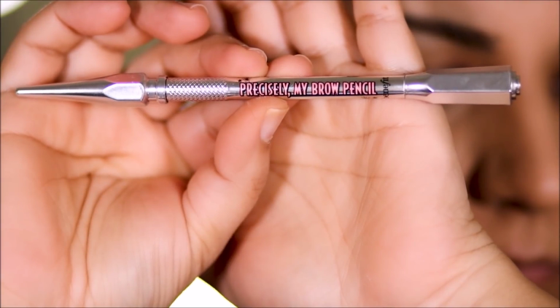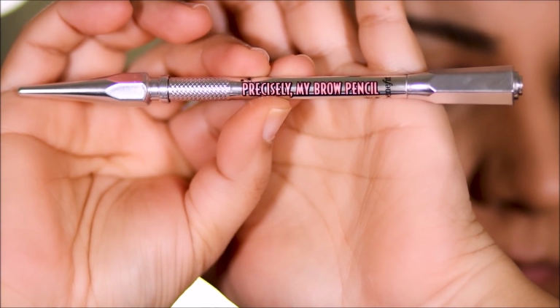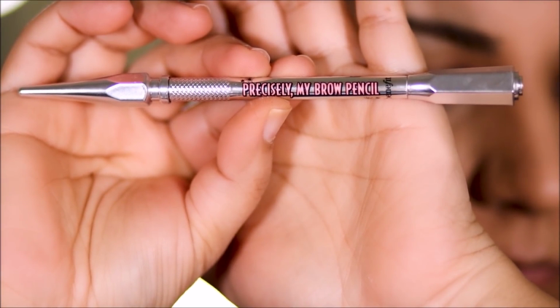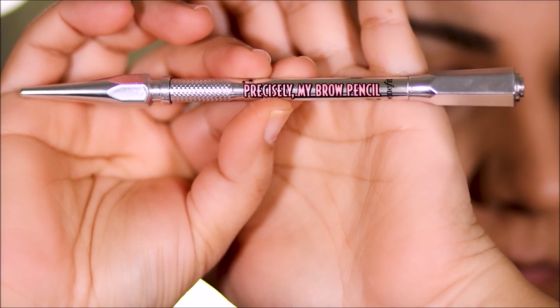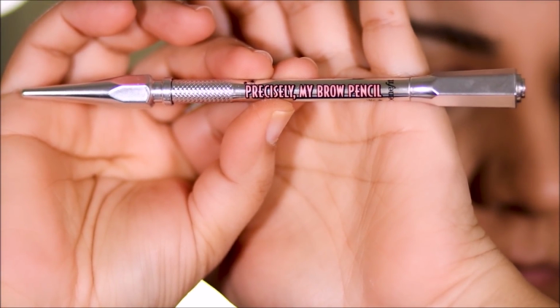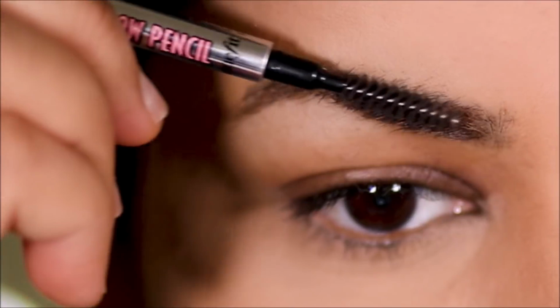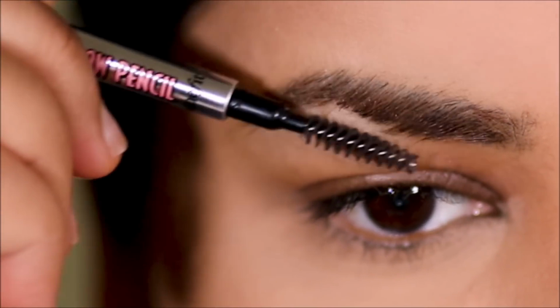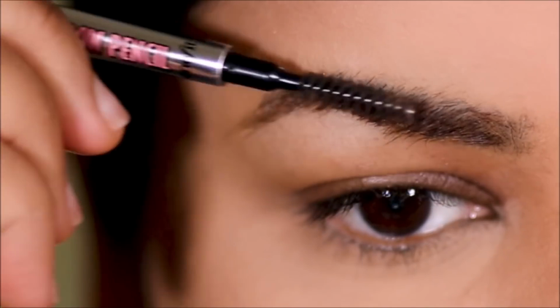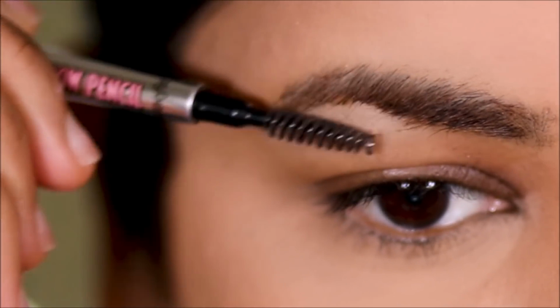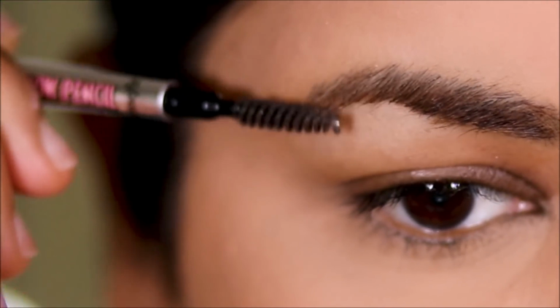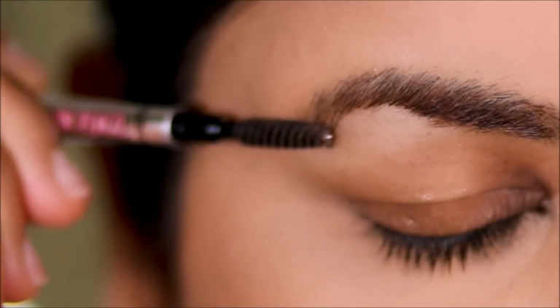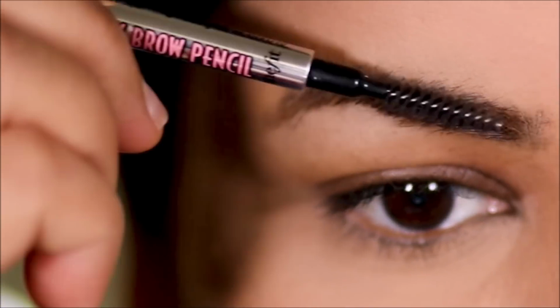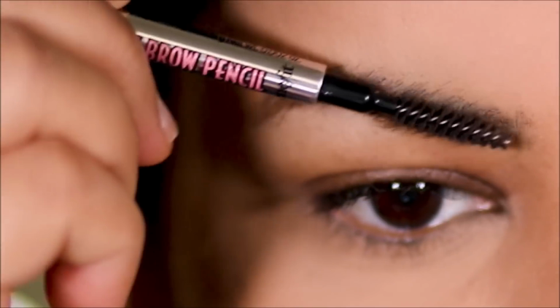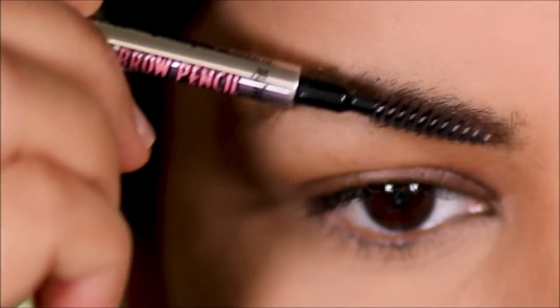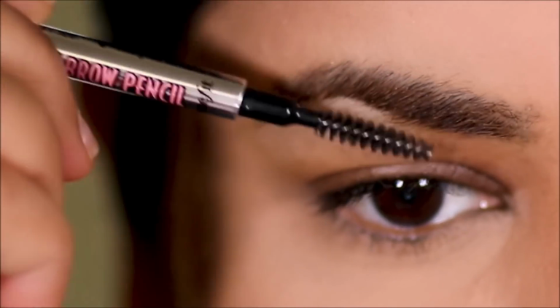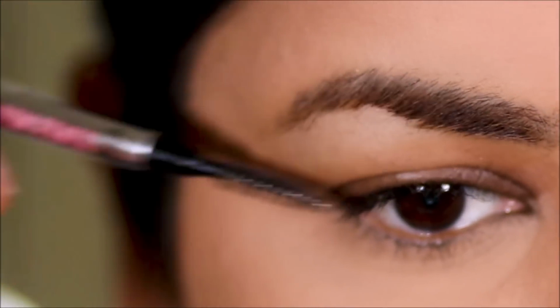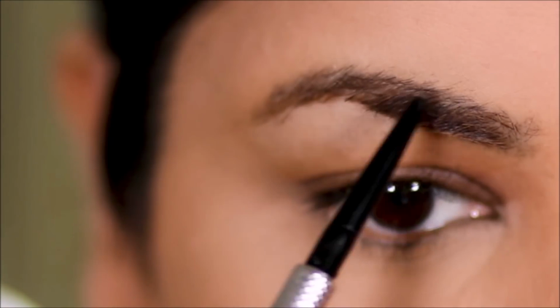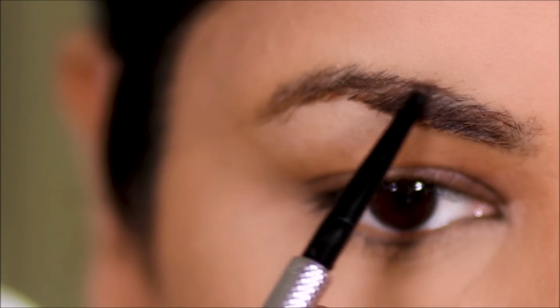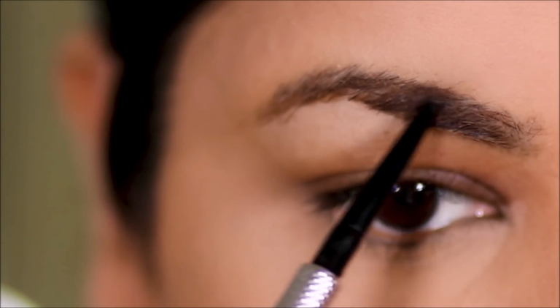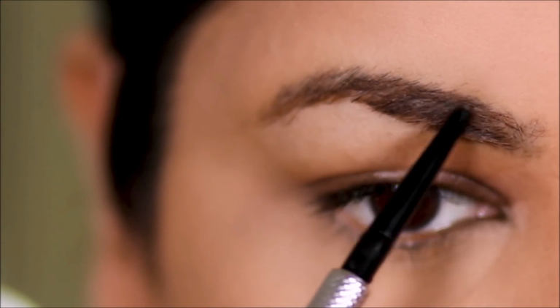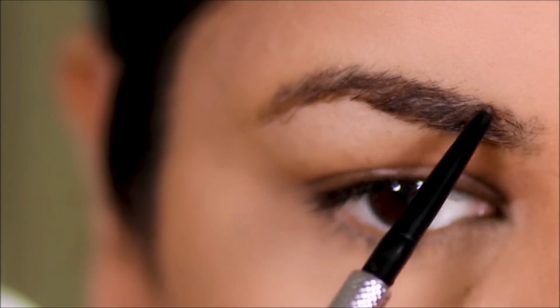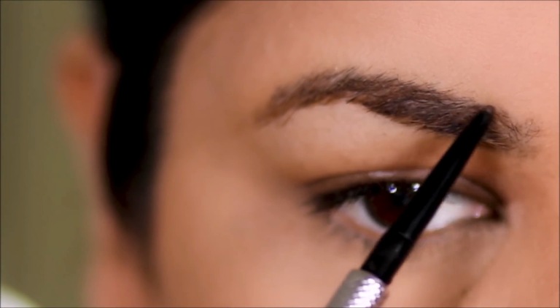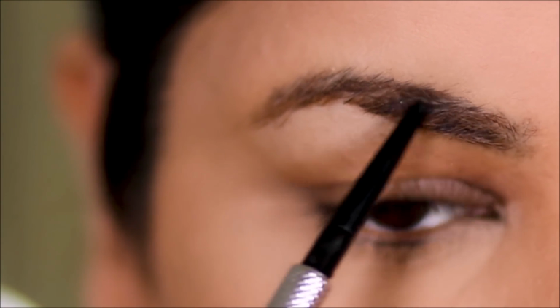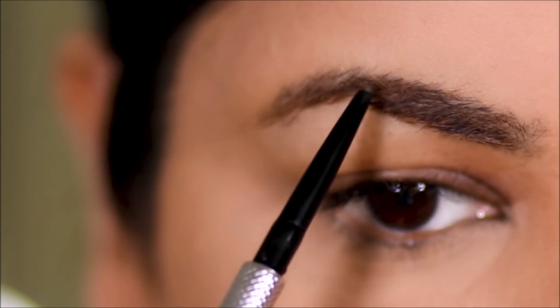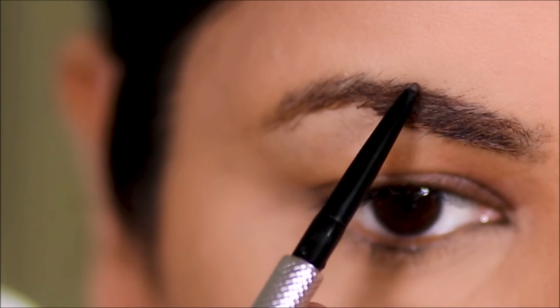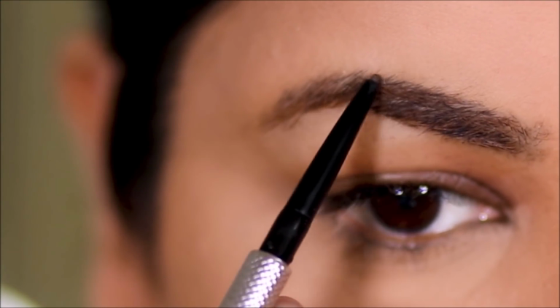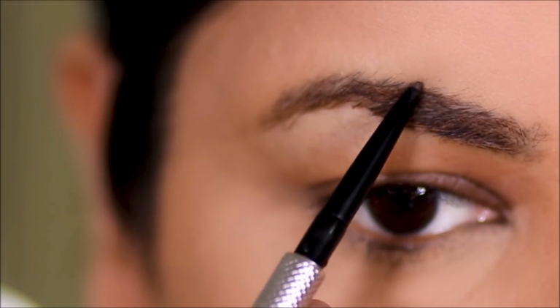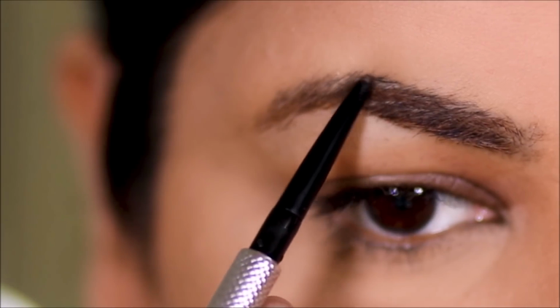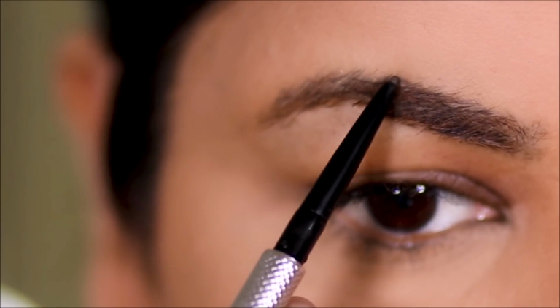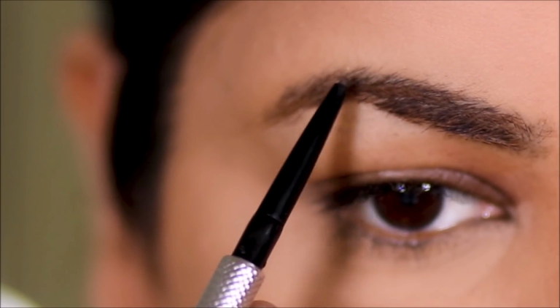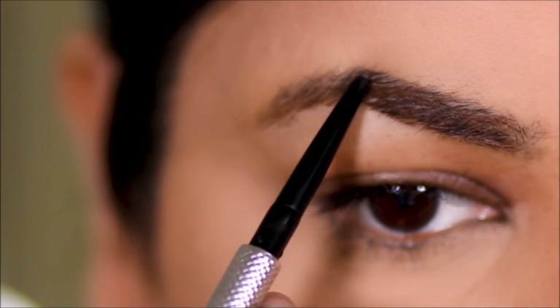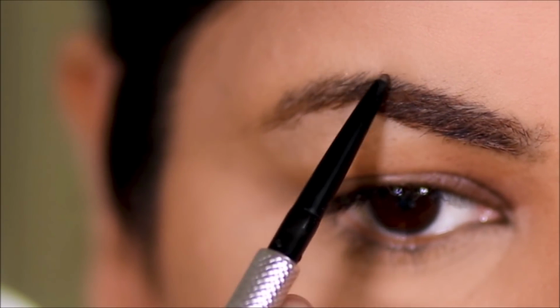Let's start with the brows — nothing new here. I'm going to be using my very favorite Precisely My Brows from Benefit in the shade 4.5, just to fill in the sparse areas and keep my brows looking as natural as possible.